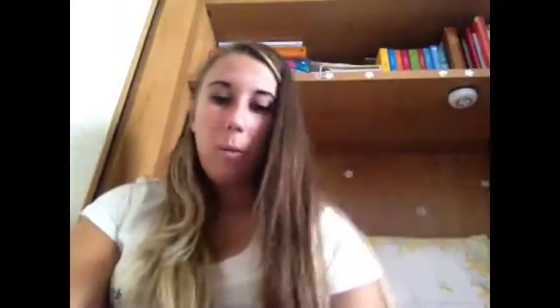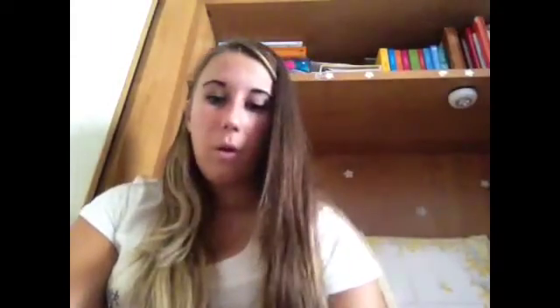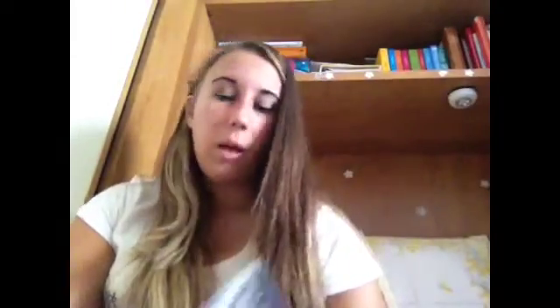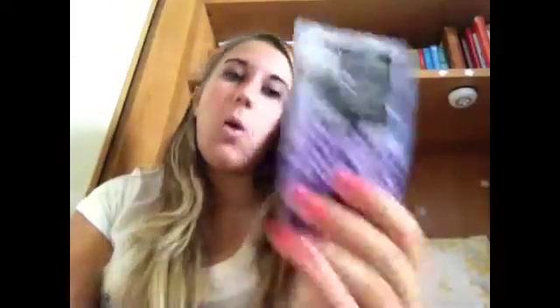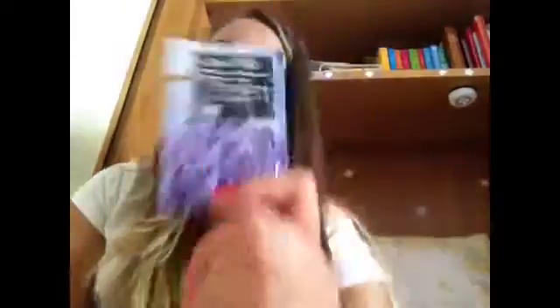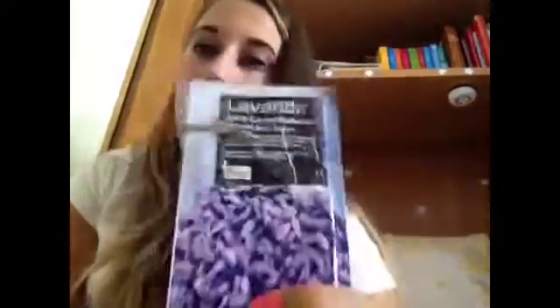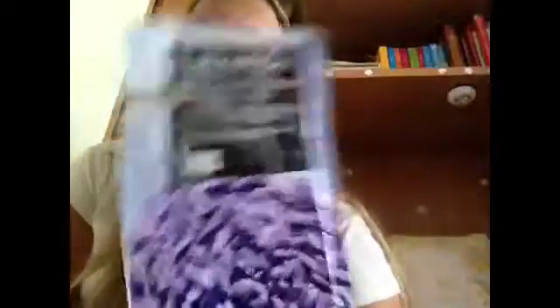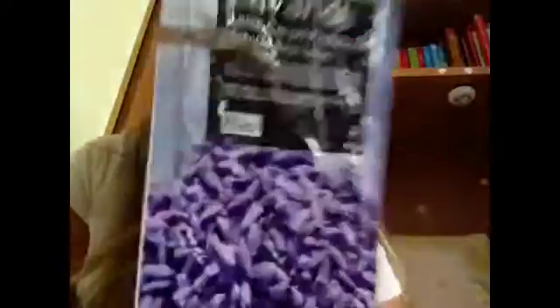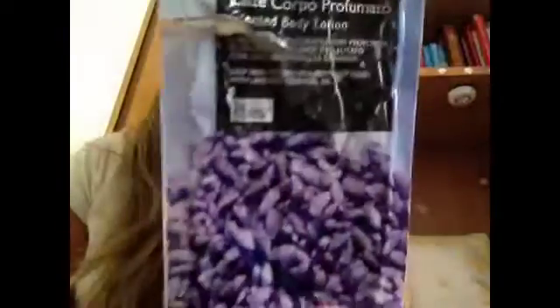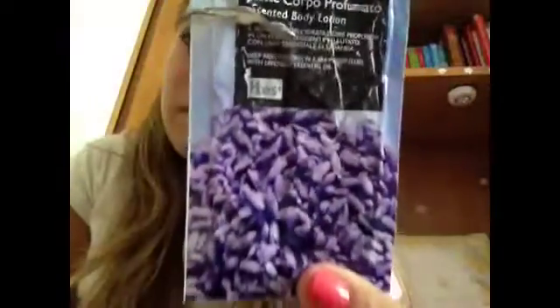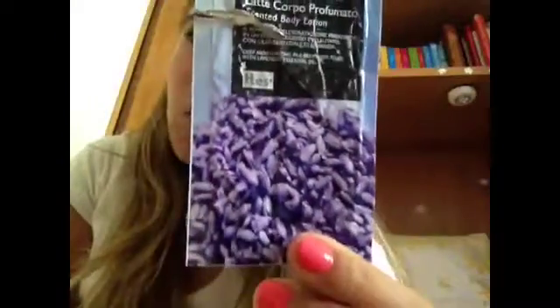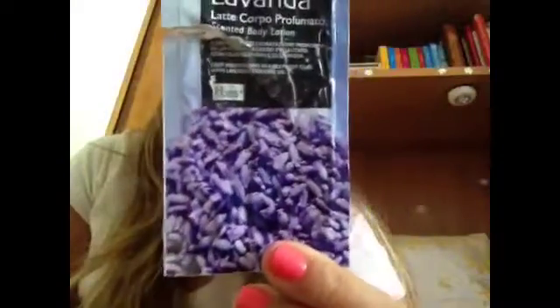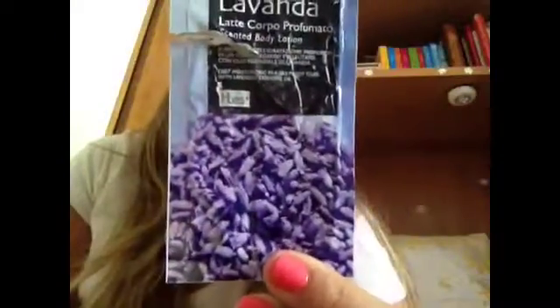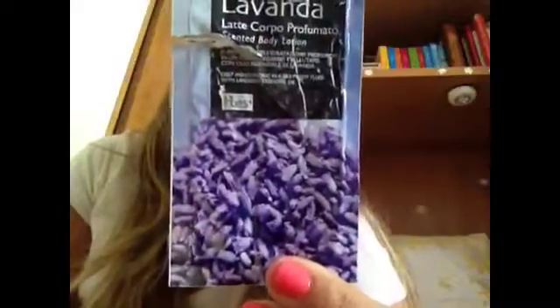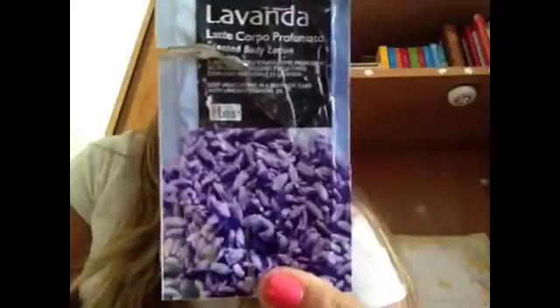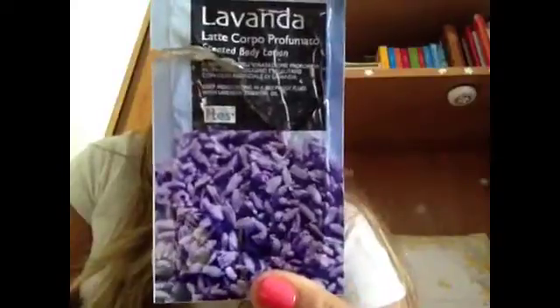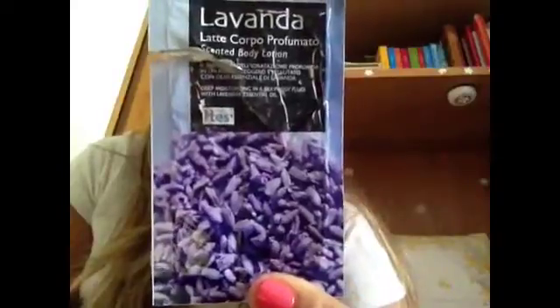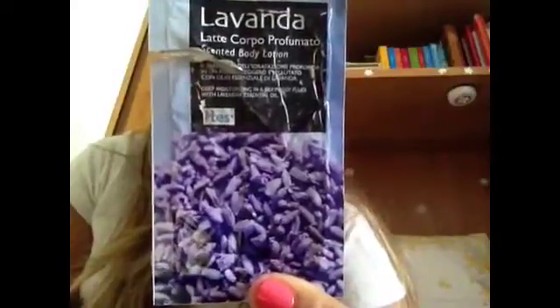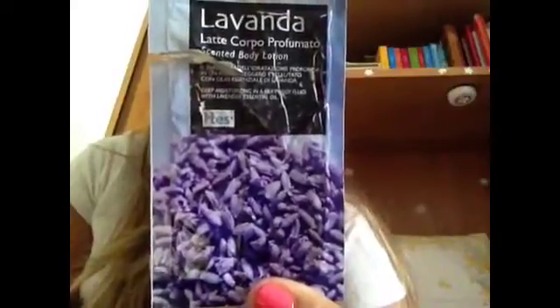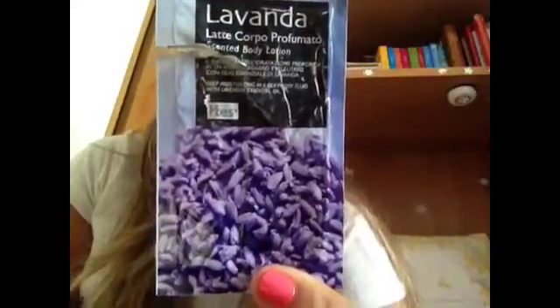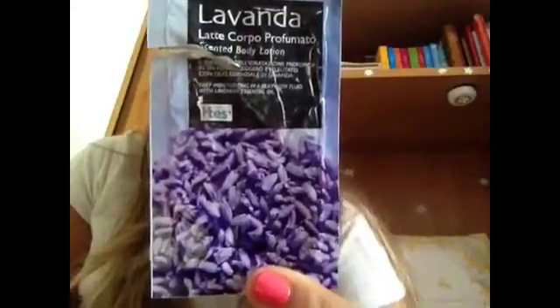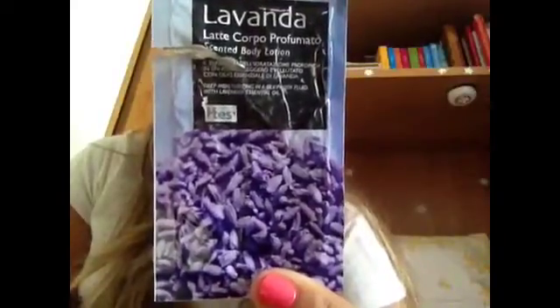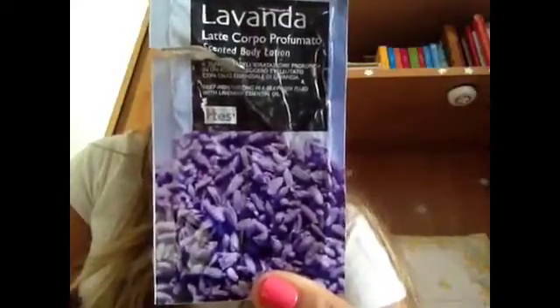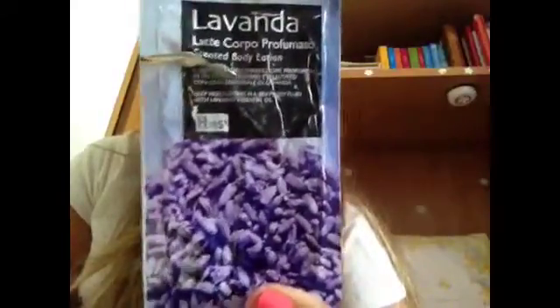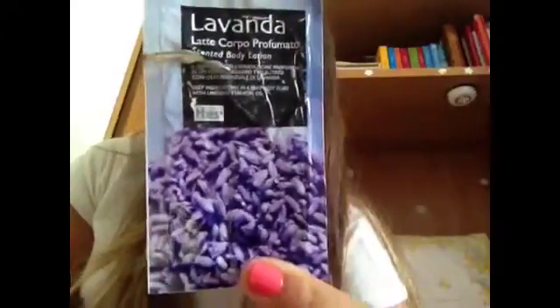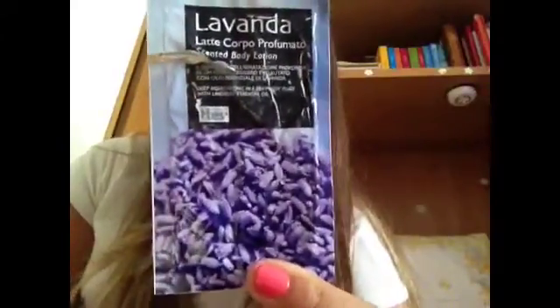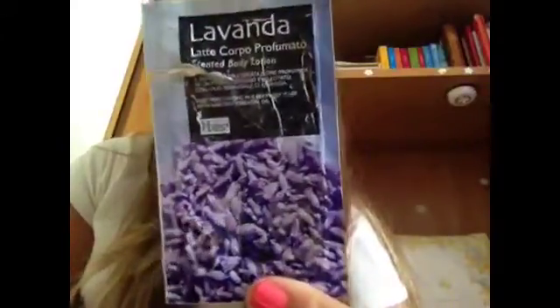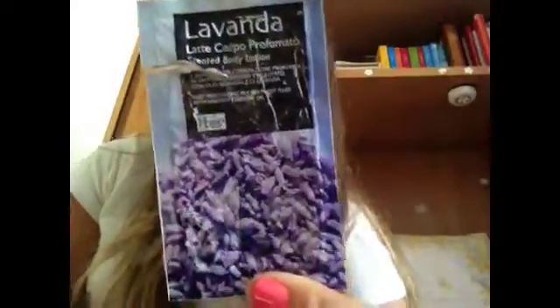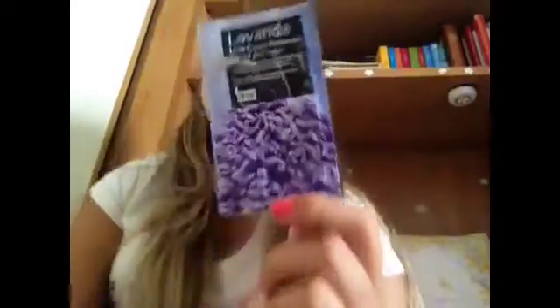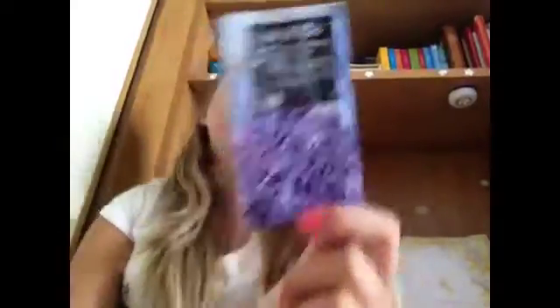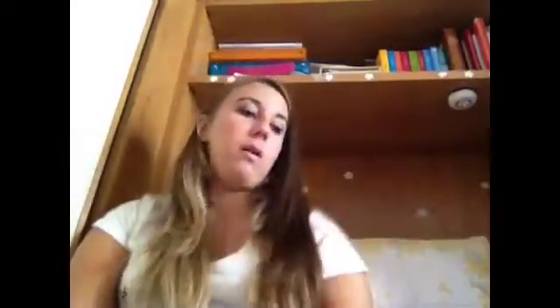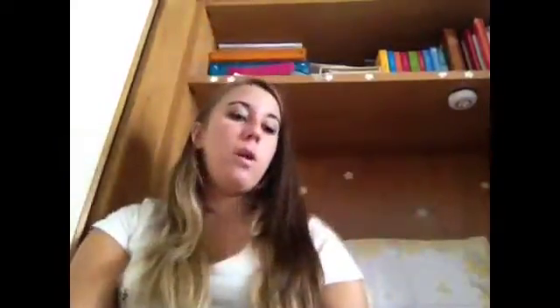Questo è il latte corpo alla lavanda, fantastico. Vi giuro, c'è un profumo meraviglioso e mi ammorbidiva la pelle in un modo fantastico.